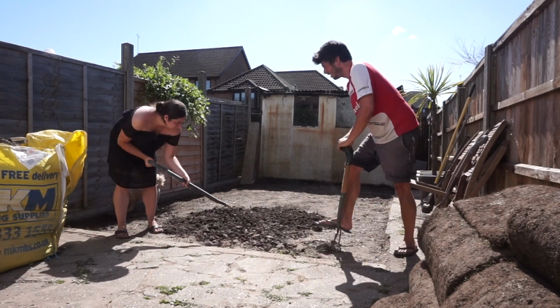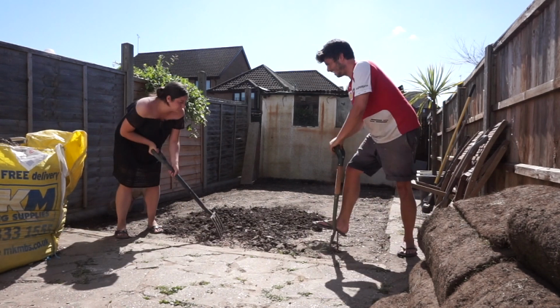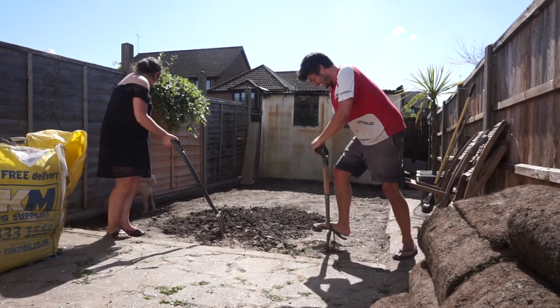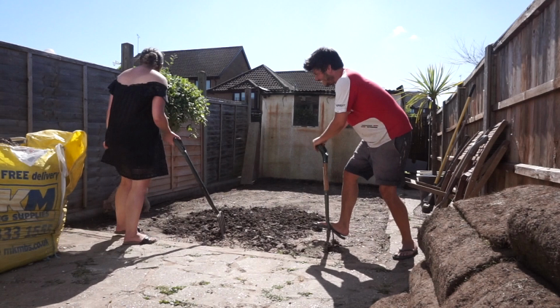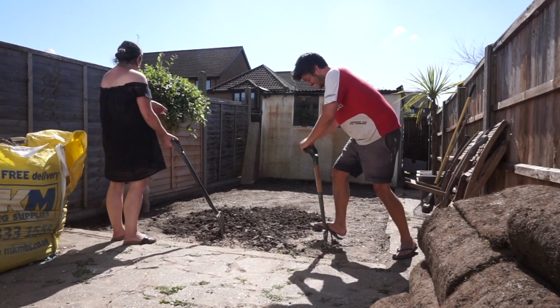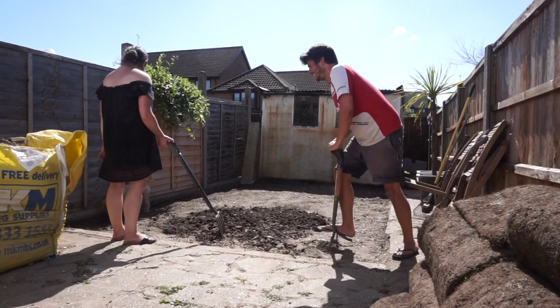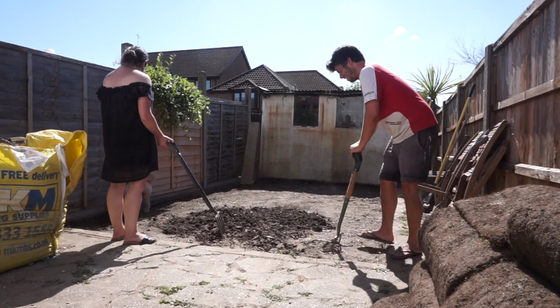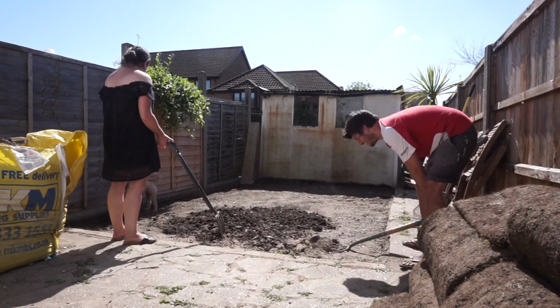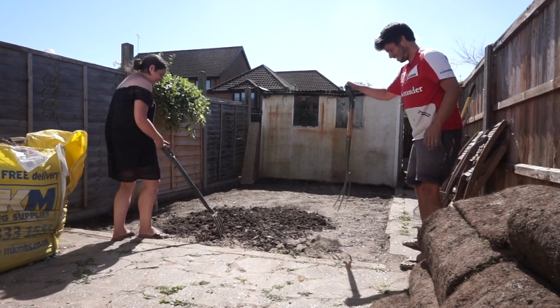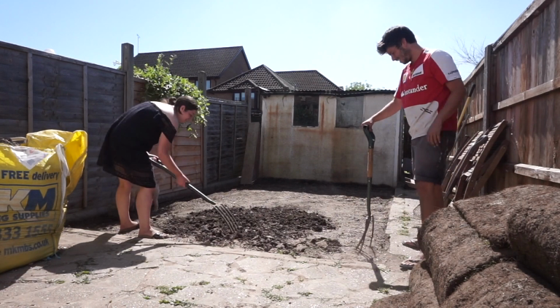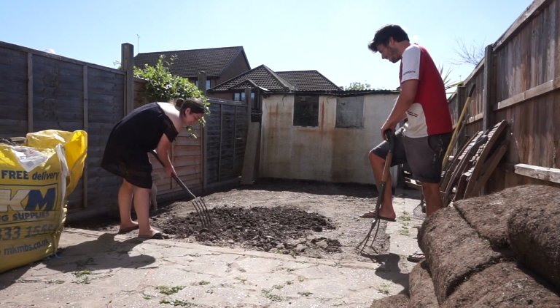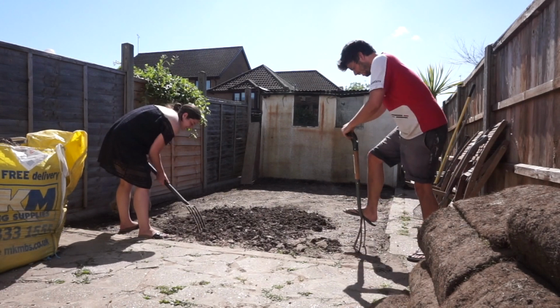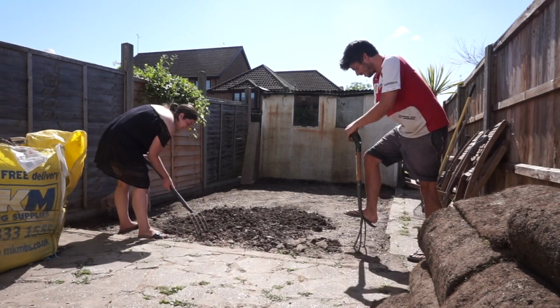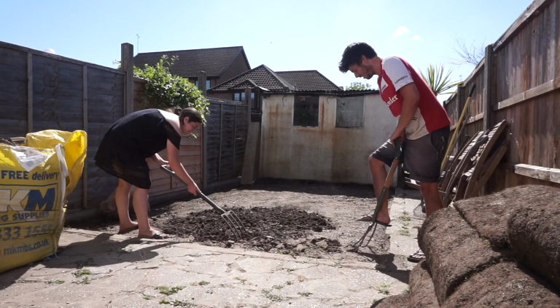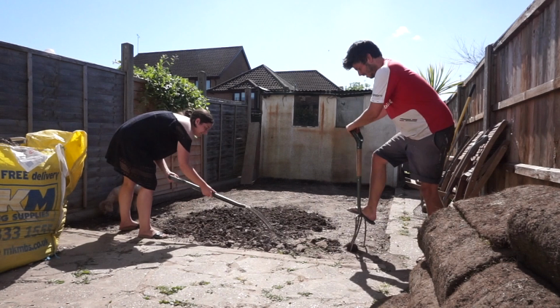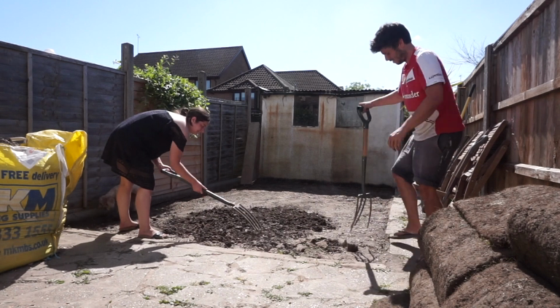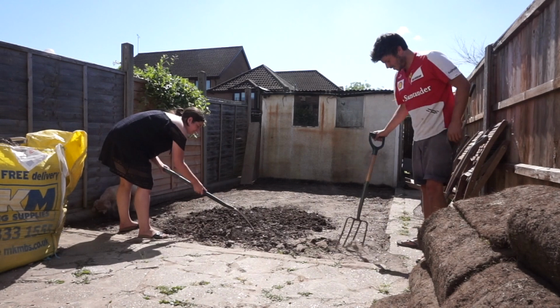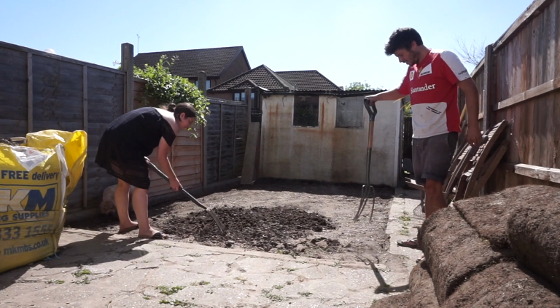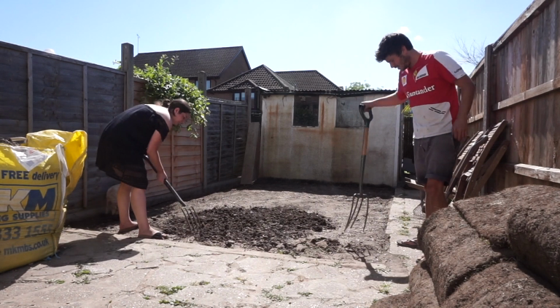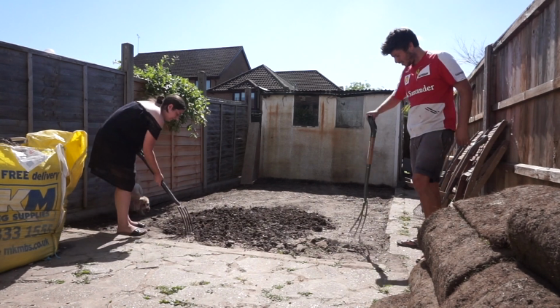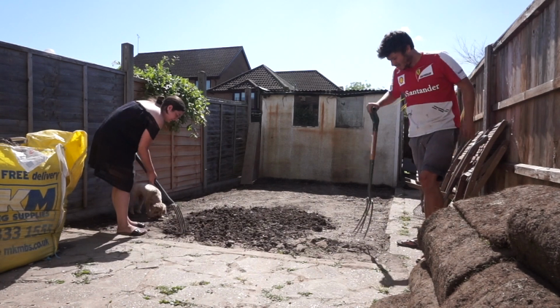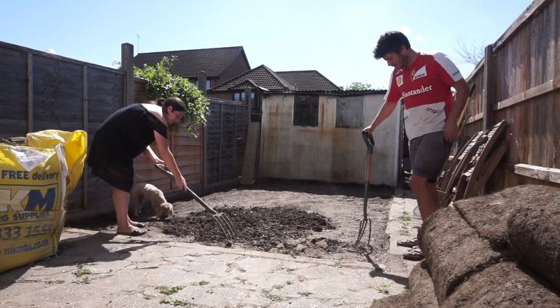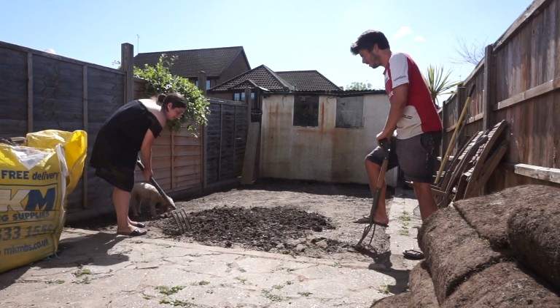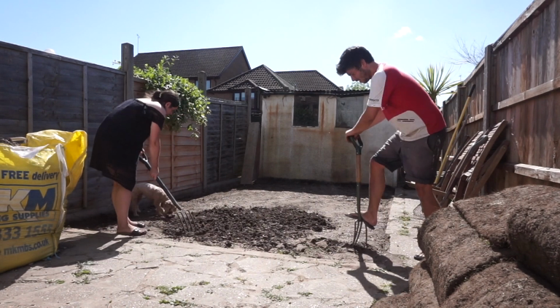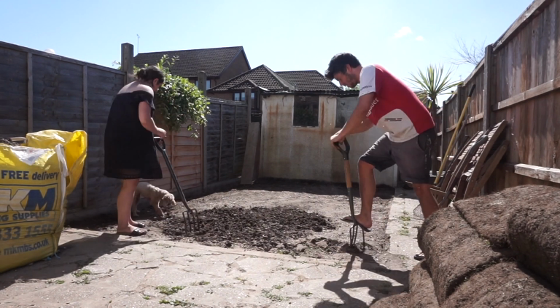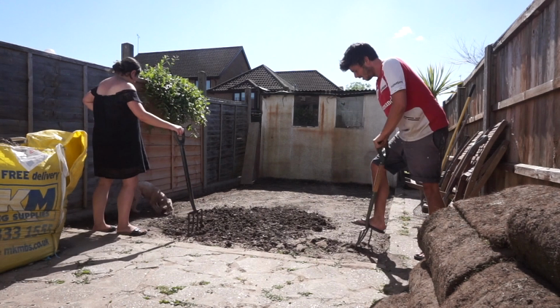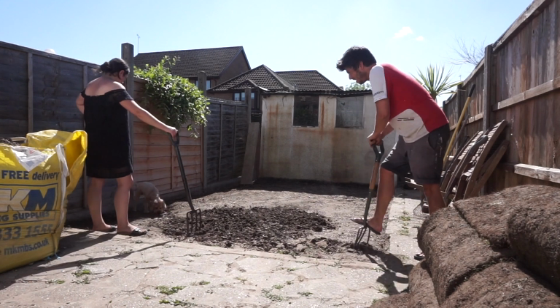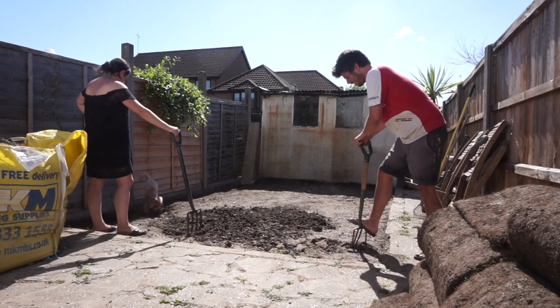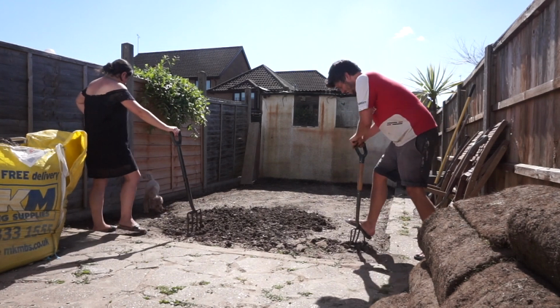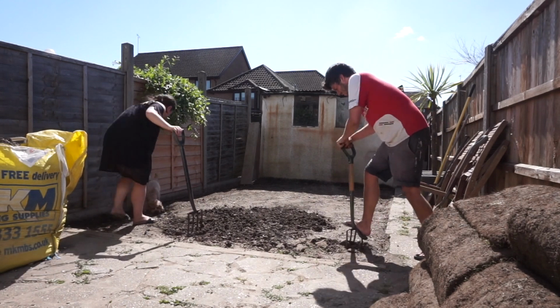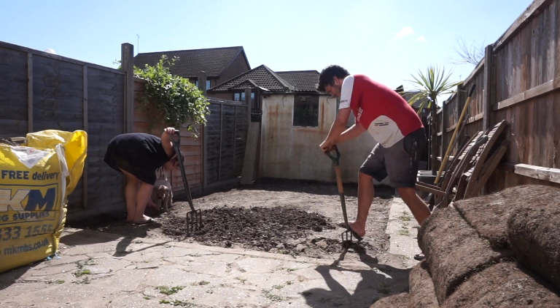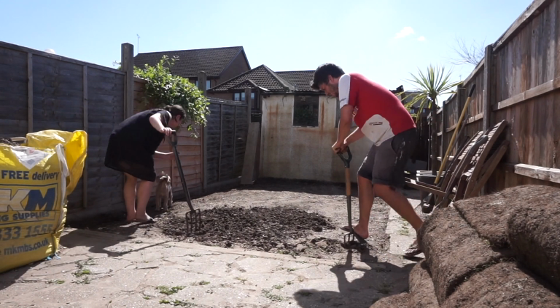We went around and churned up all of the soil with these forks, as you can see here, and then we went over the top layer of soil with a rake just to flatten it and get rid of any large lumps, so that the turf would lay nice and flat on the soil with no lumps and bumps in it.